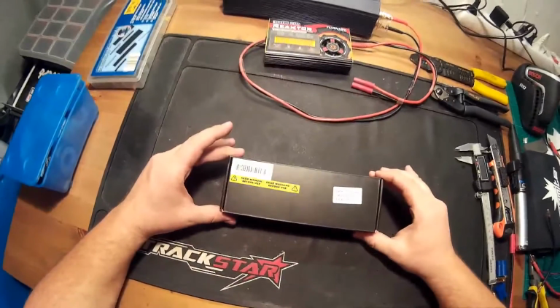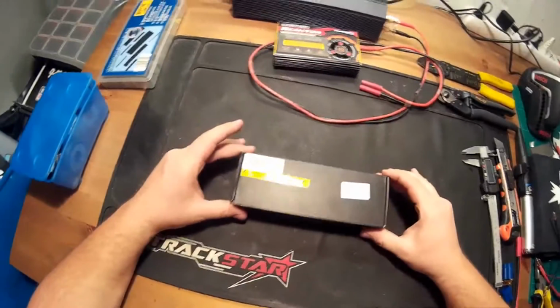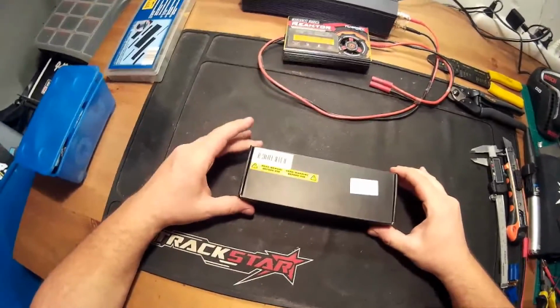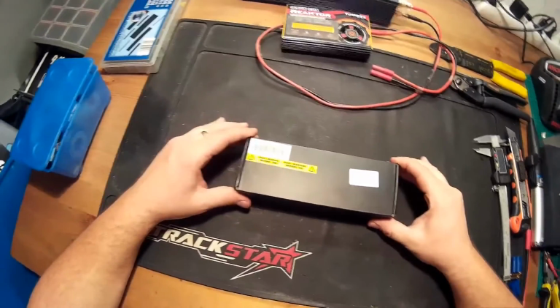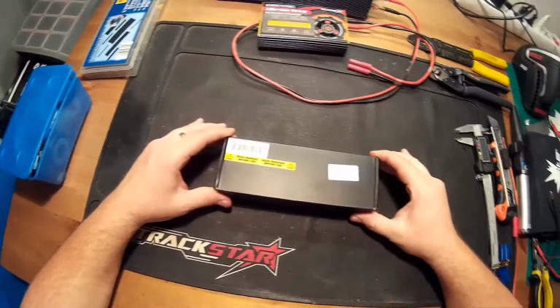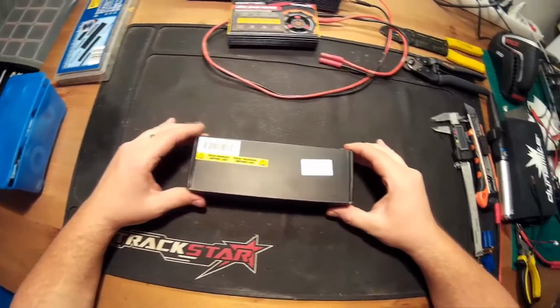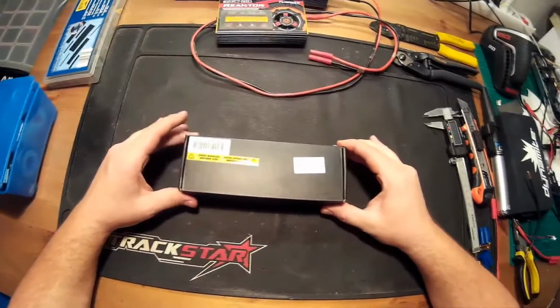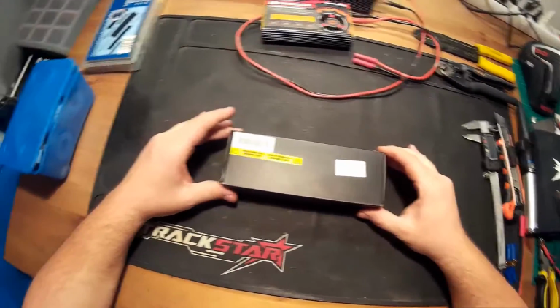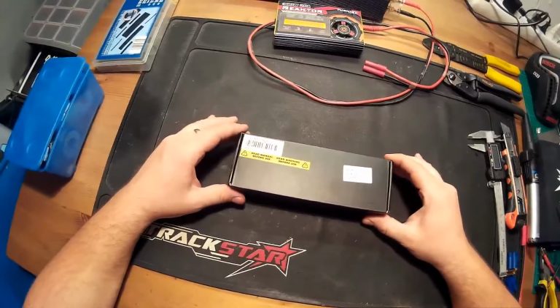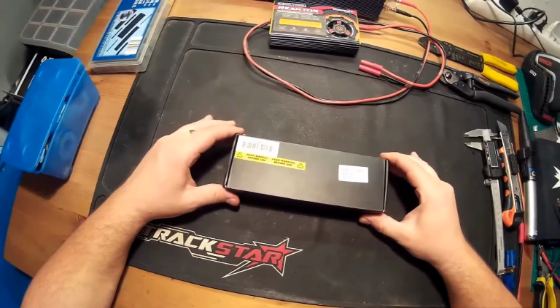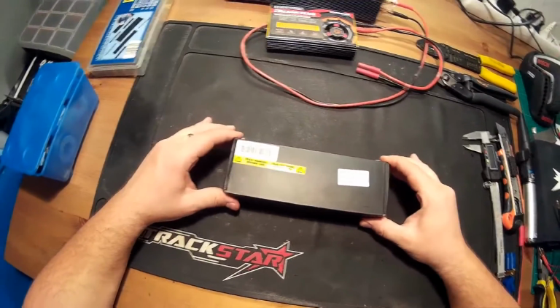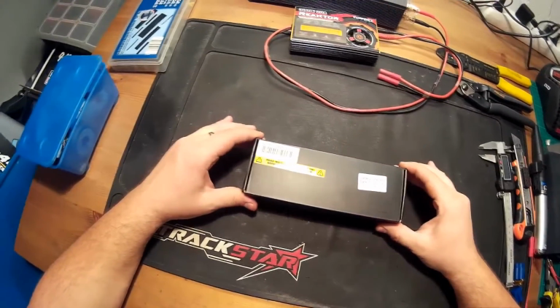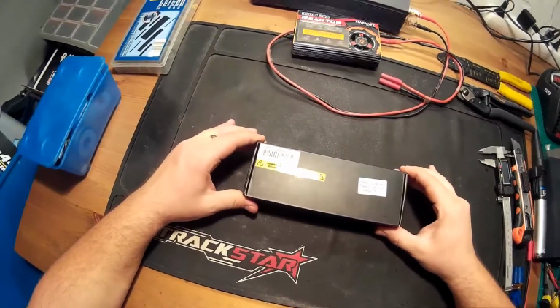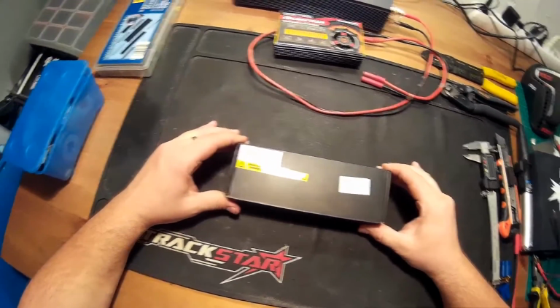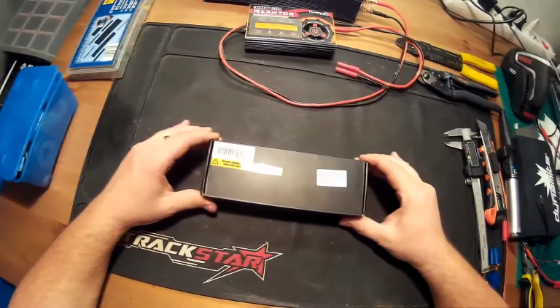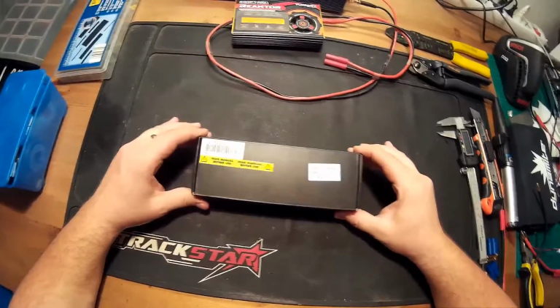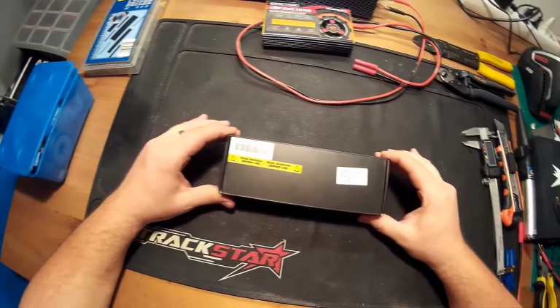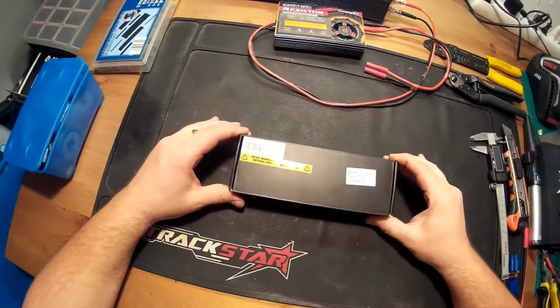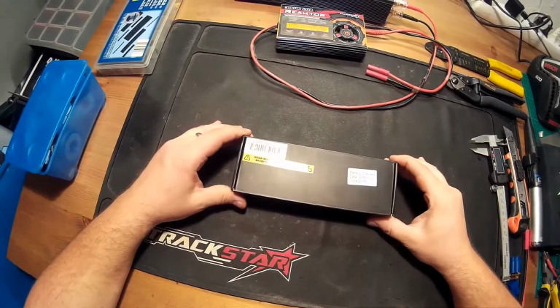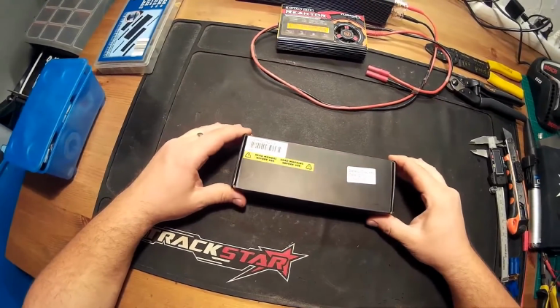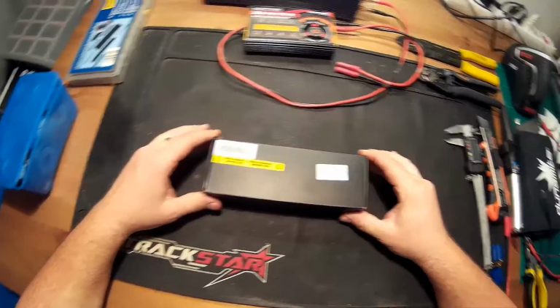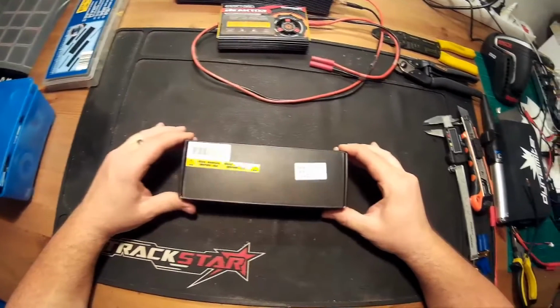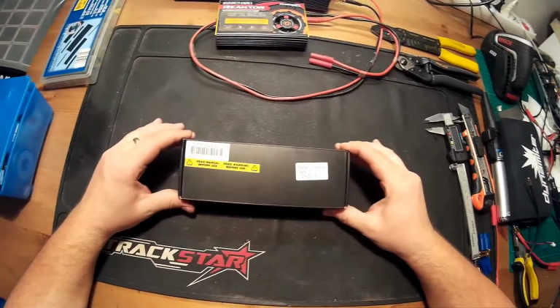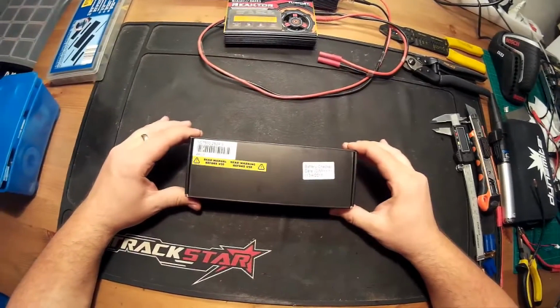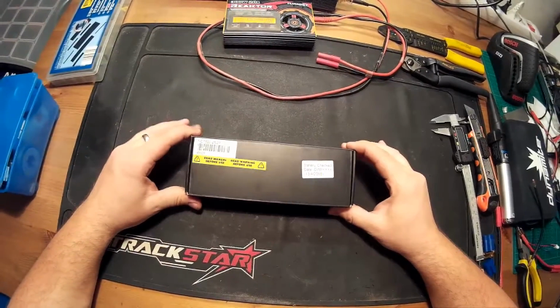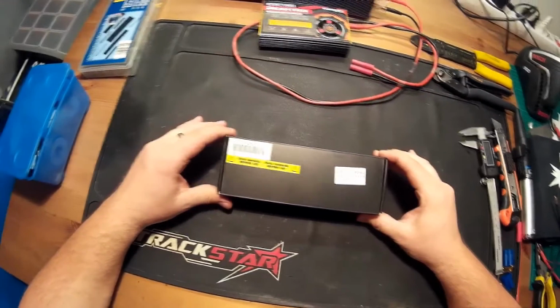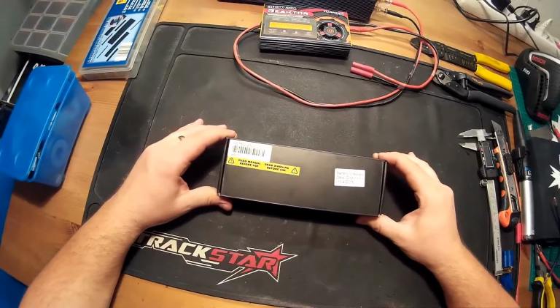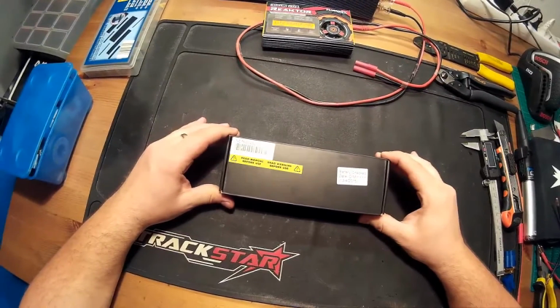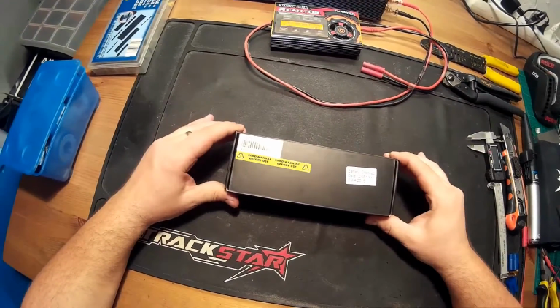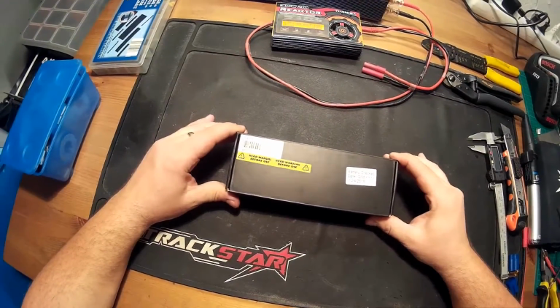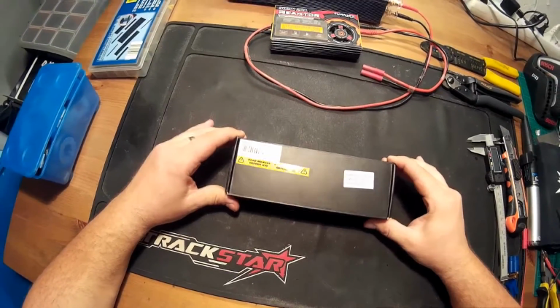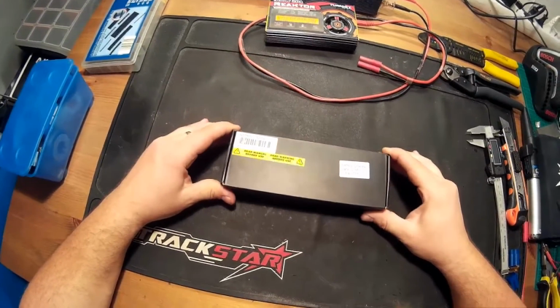Welcome again everybody, this is RC Reviews and Action, and this time we are going to unbox and review a battery pack.